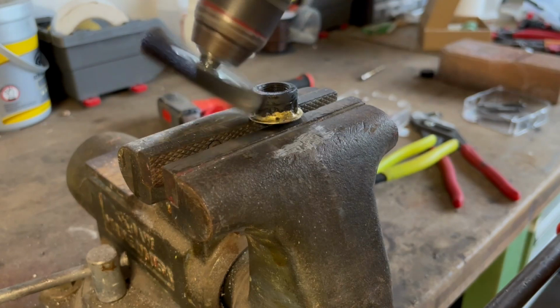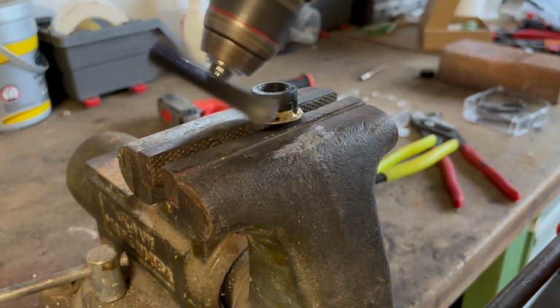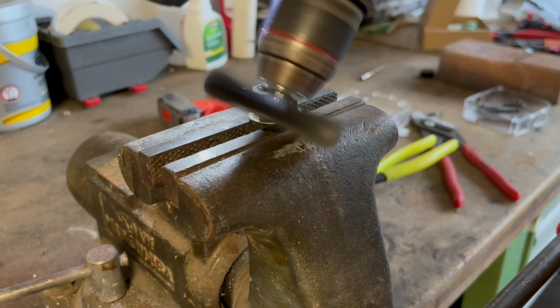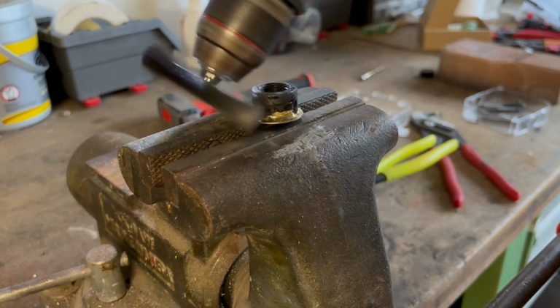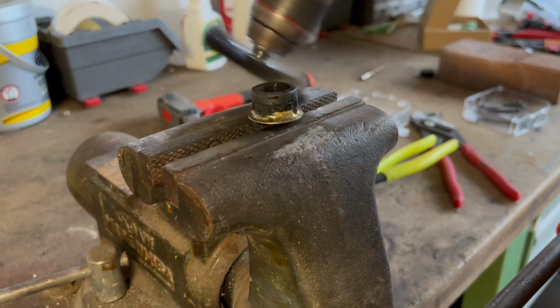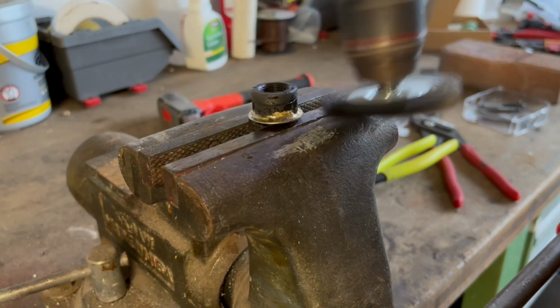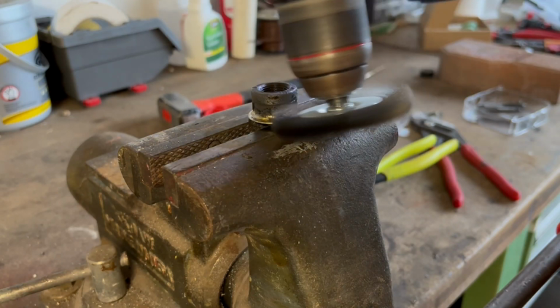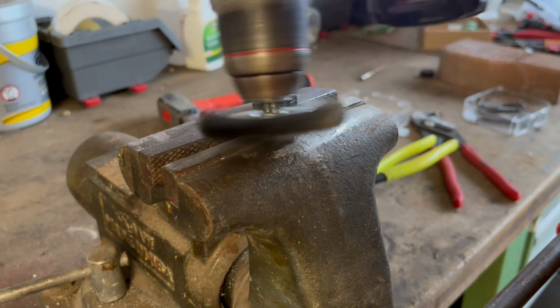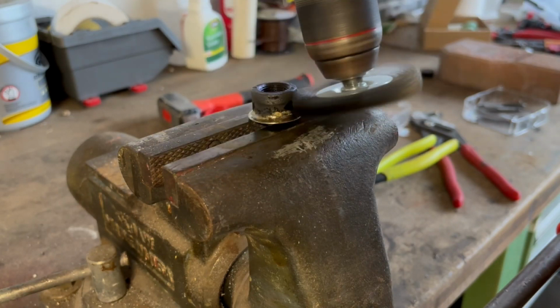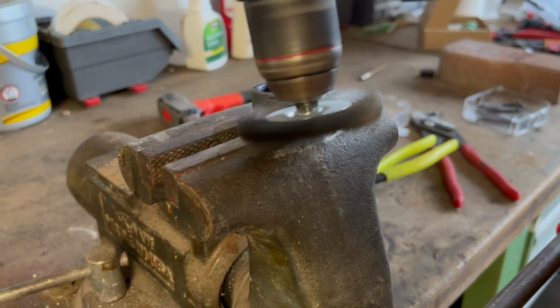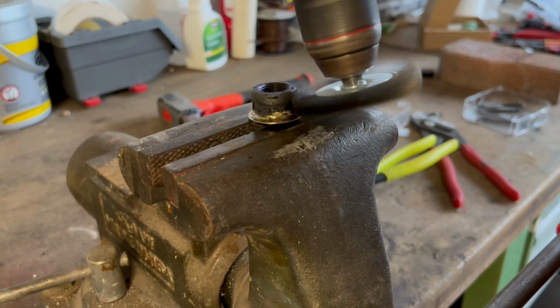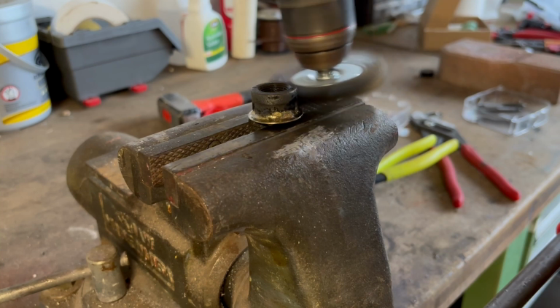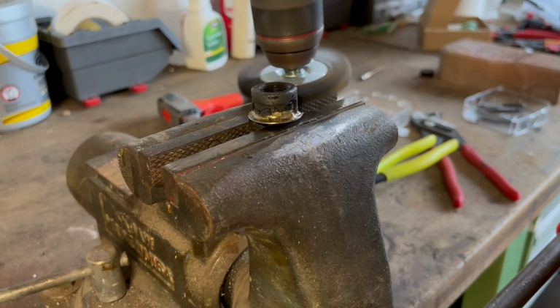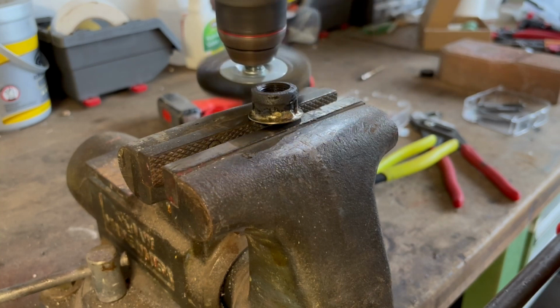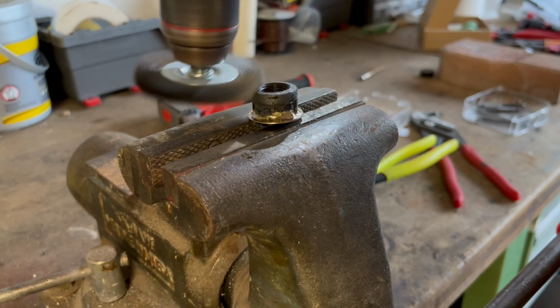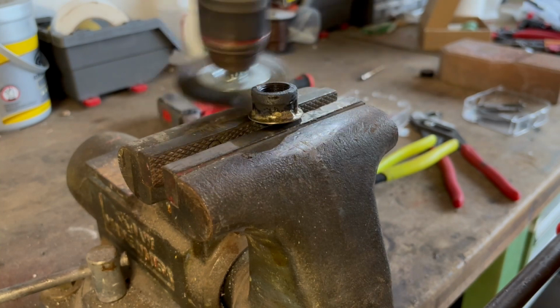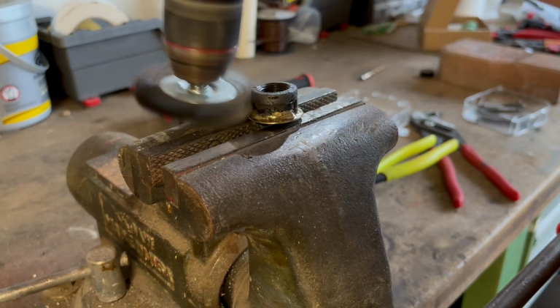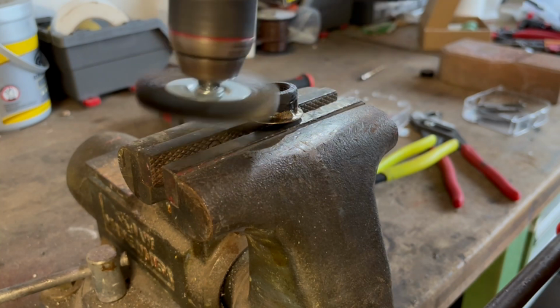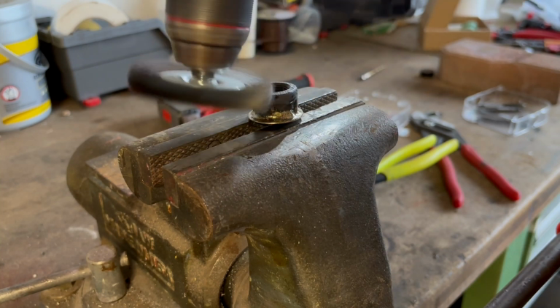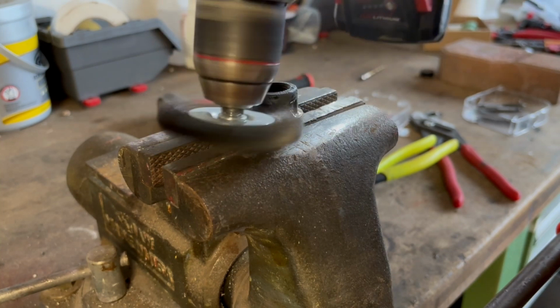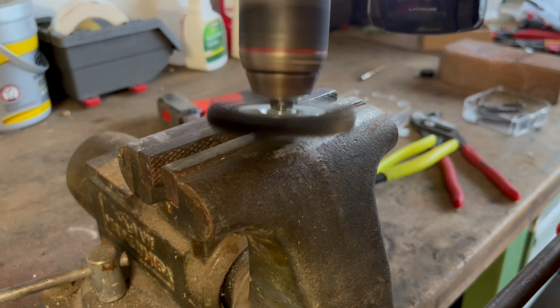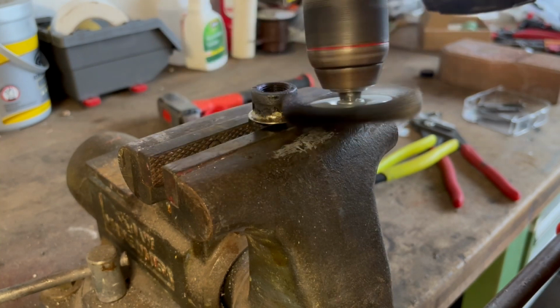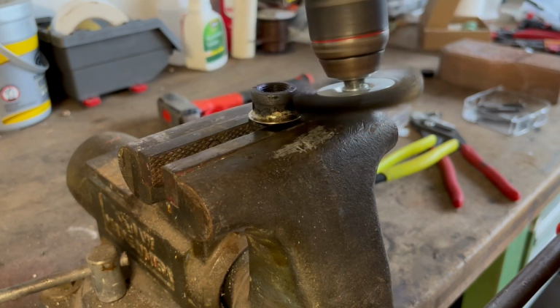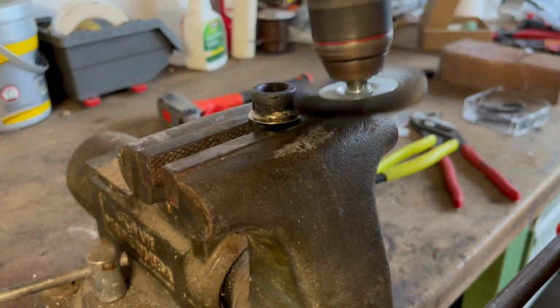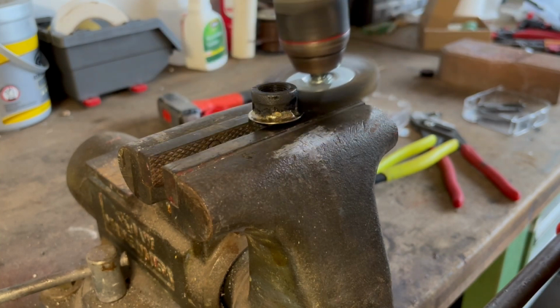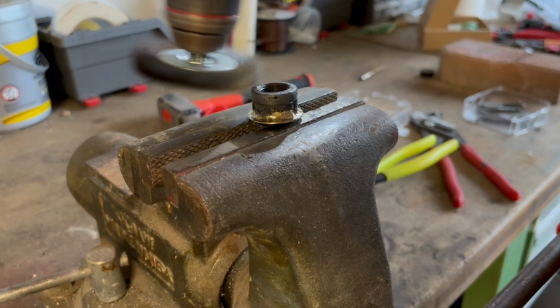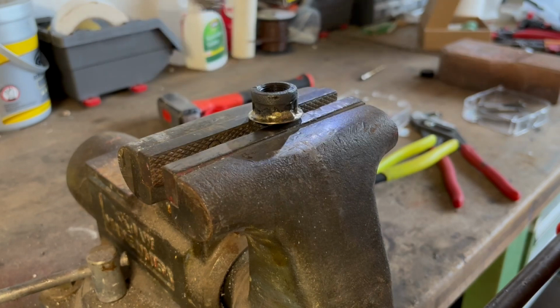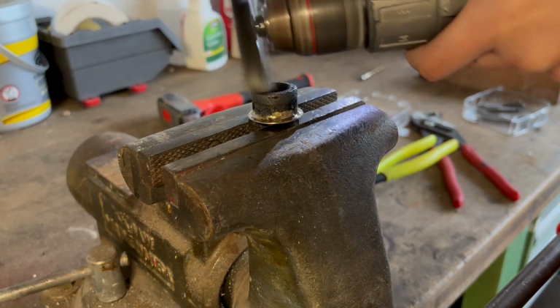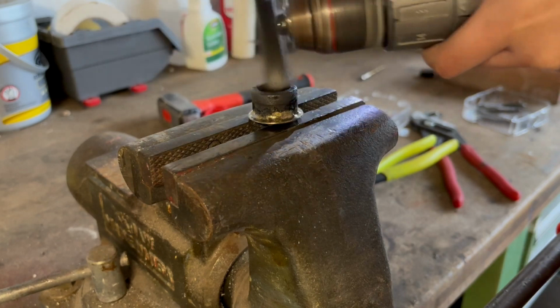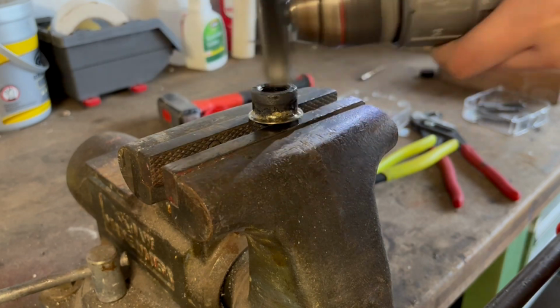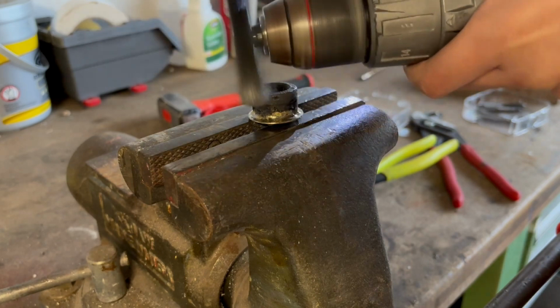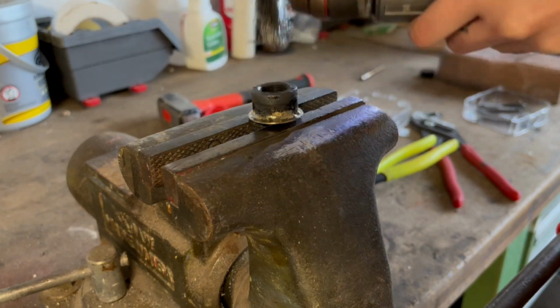Once everything has cooled down you can clean the parts. I'm using a drill mounted wire wheel to remove any oxidation or leftover flux. This also polishes up the brazed joint and makes it look nice and shiny.